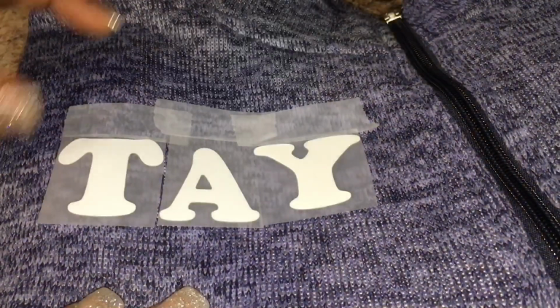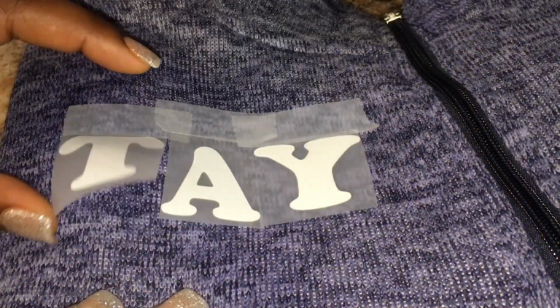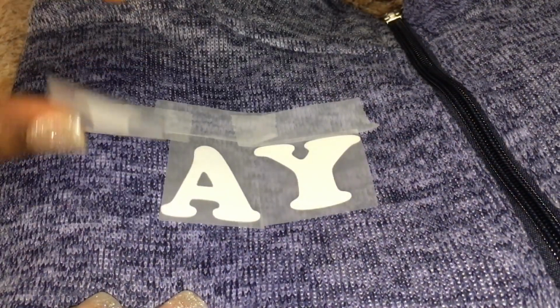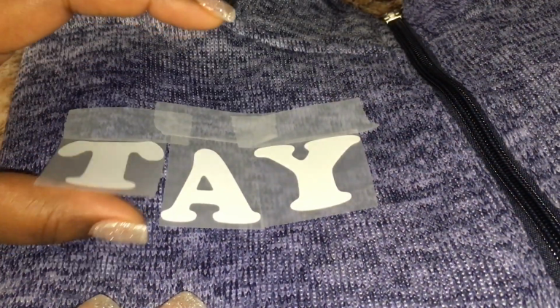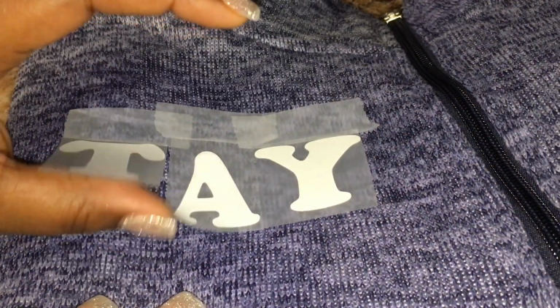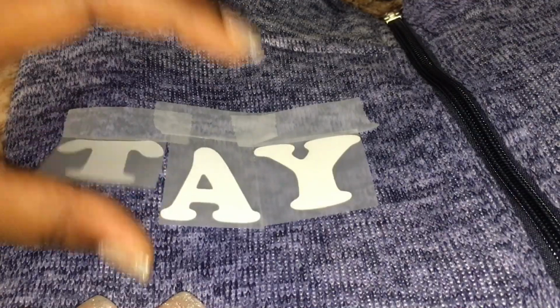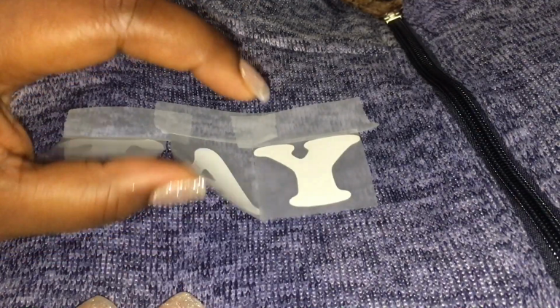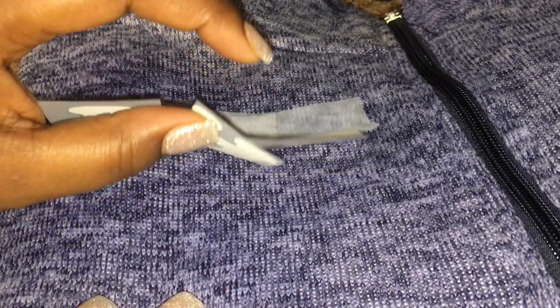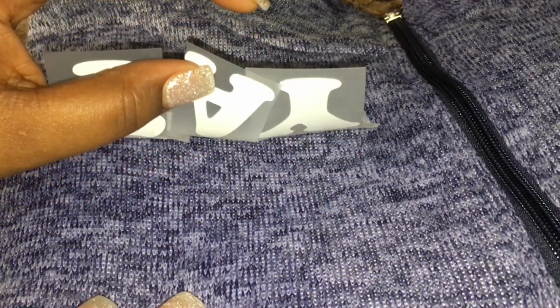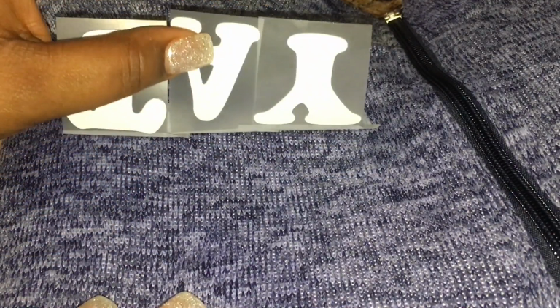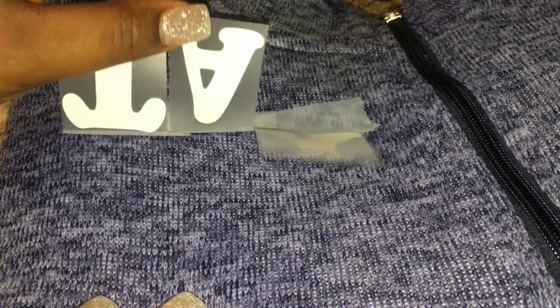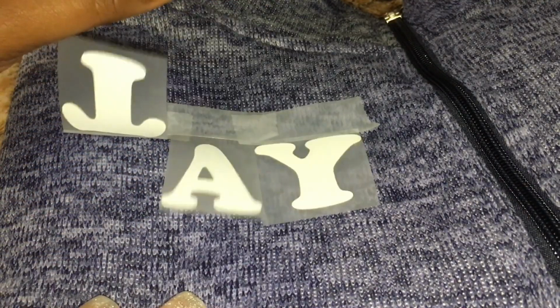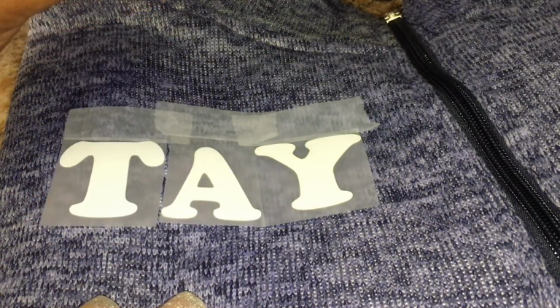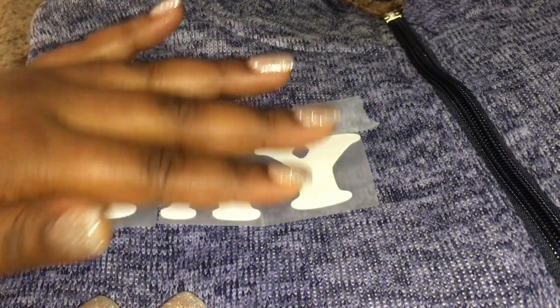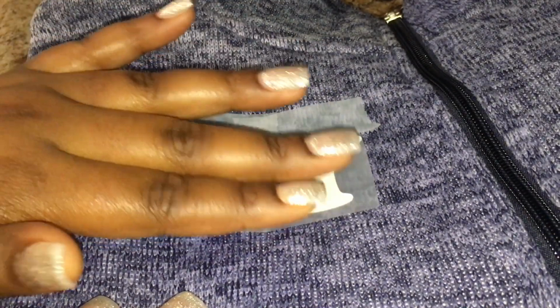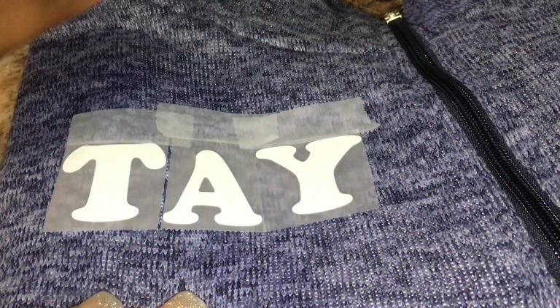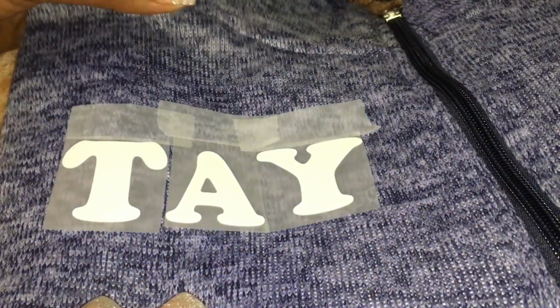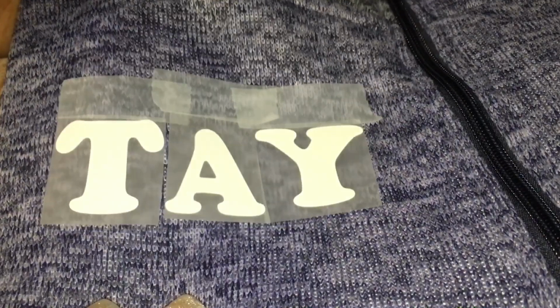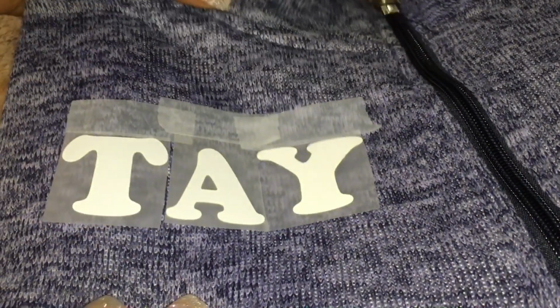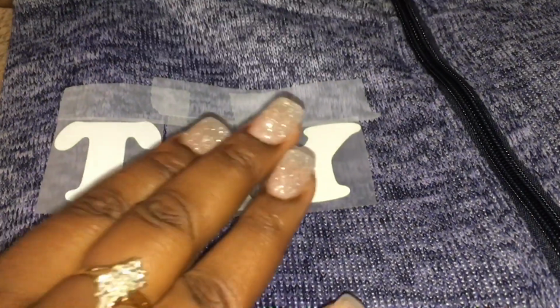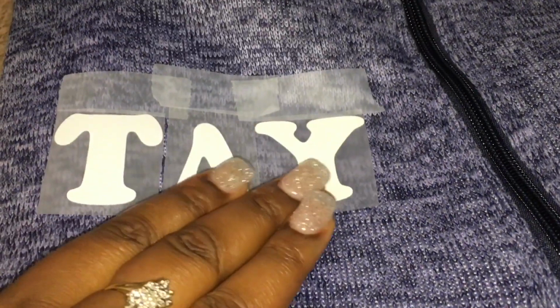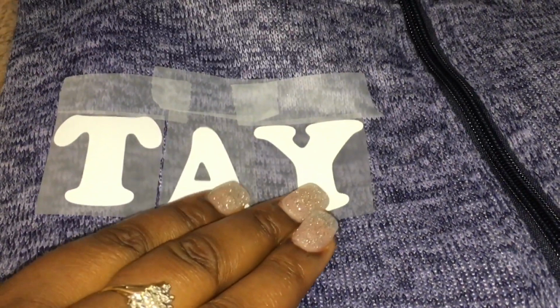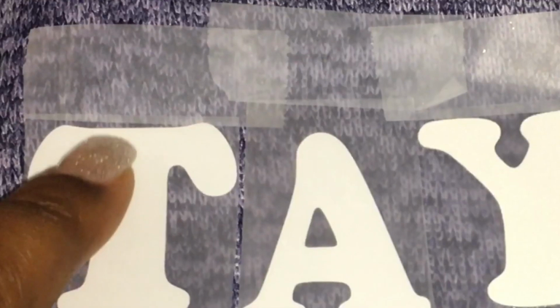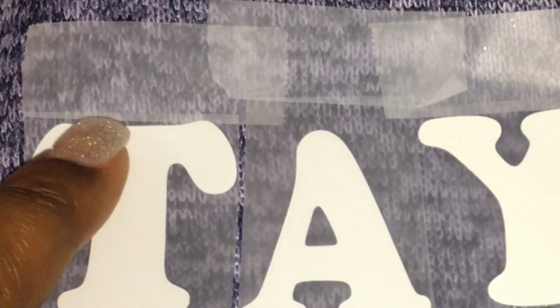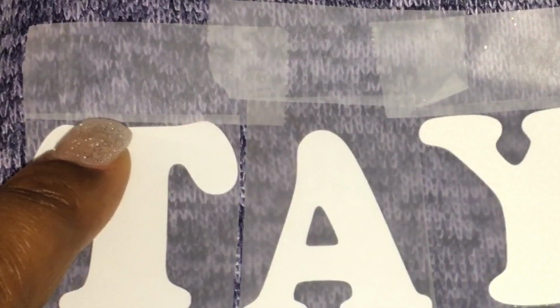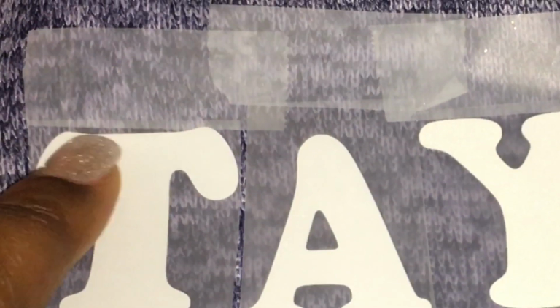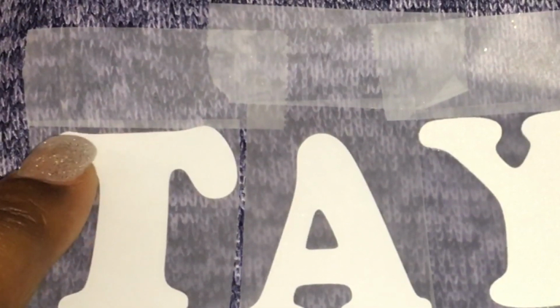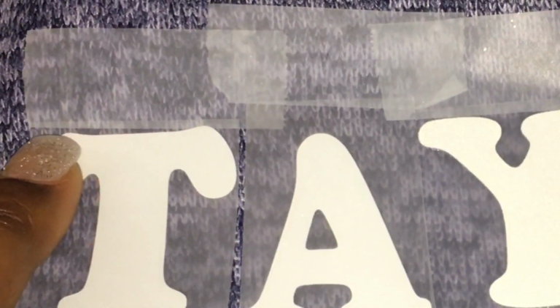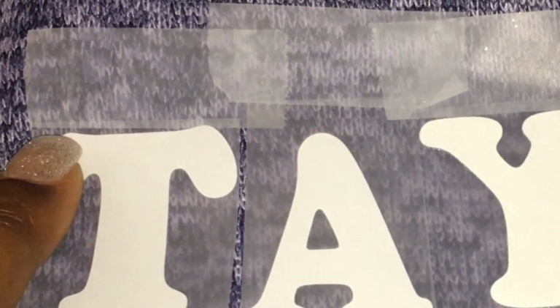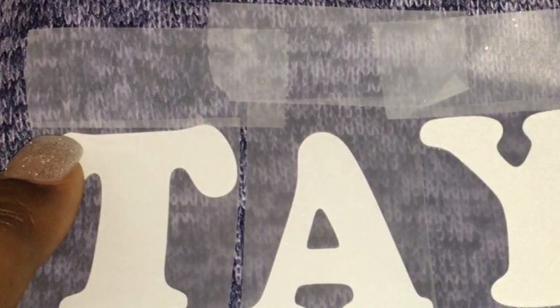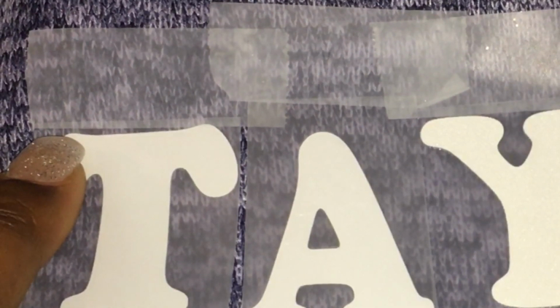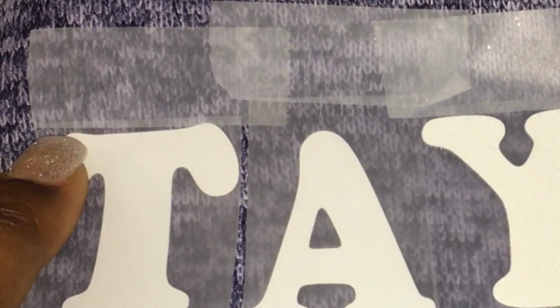I just feel like I have more control over the letters — it's not going to slide off or slide out of place. Also keep in mind that the tape is not touching any of the letters; it's only touching the plastic.